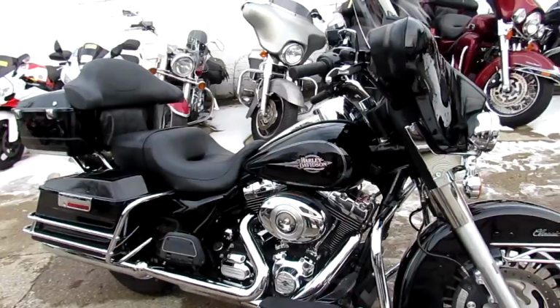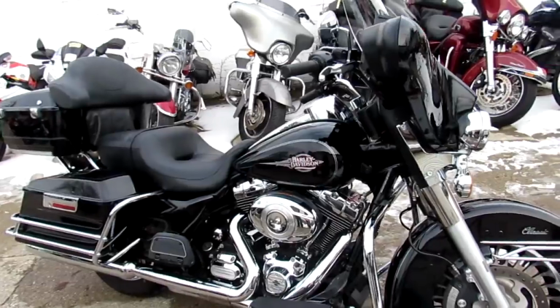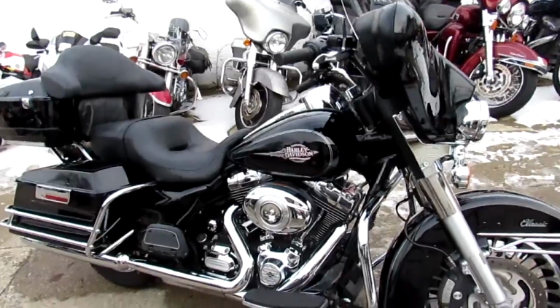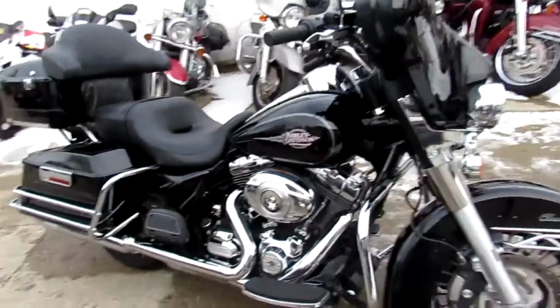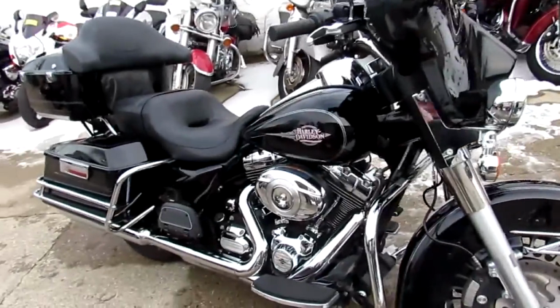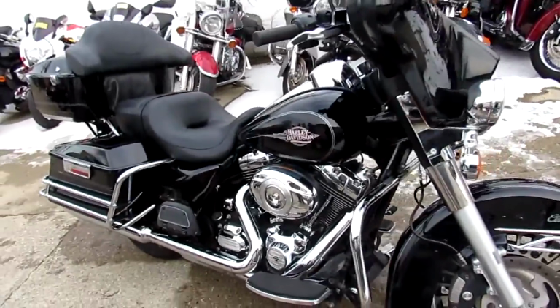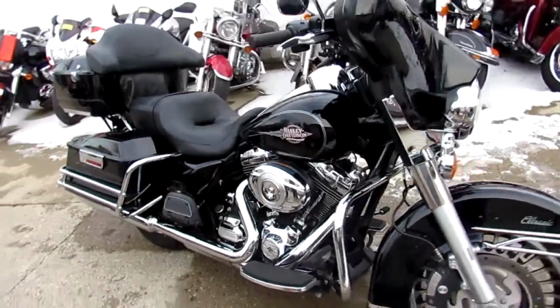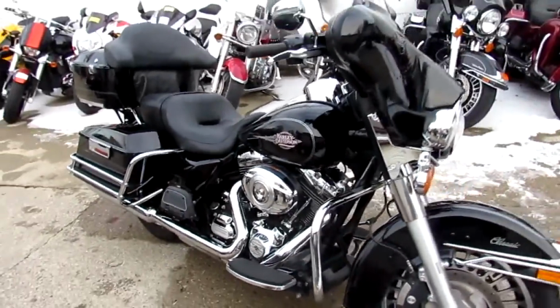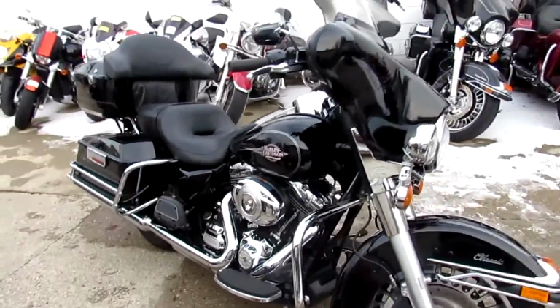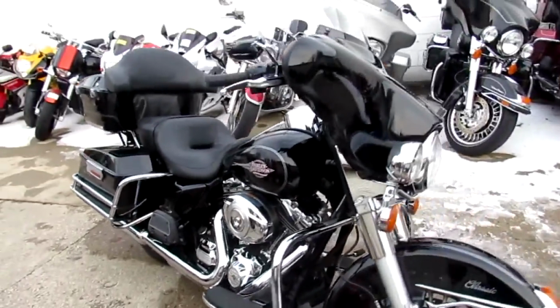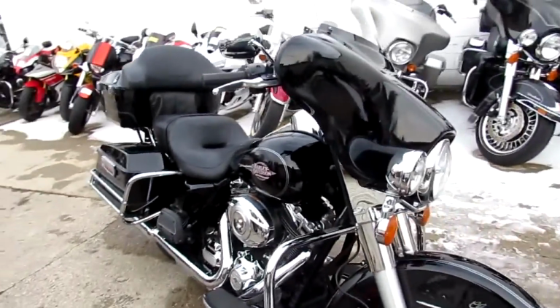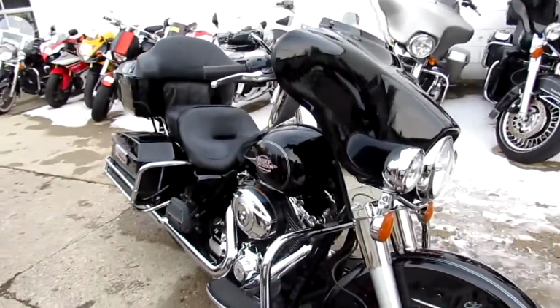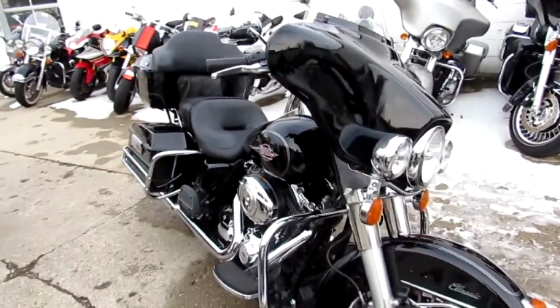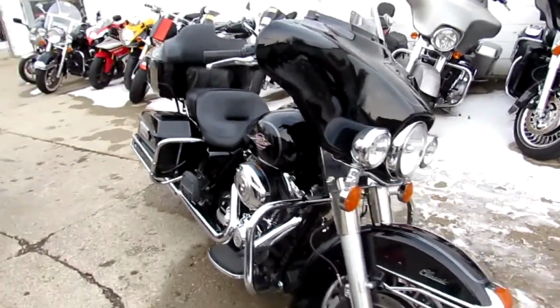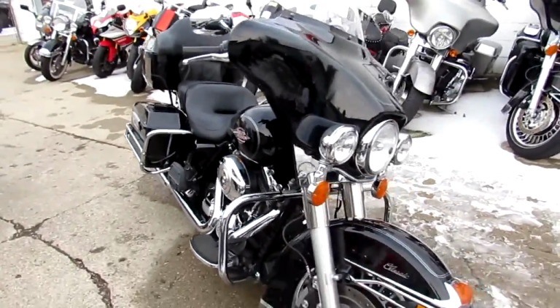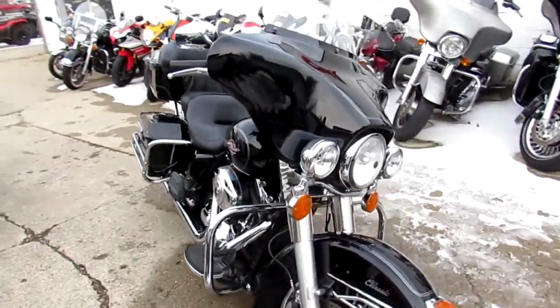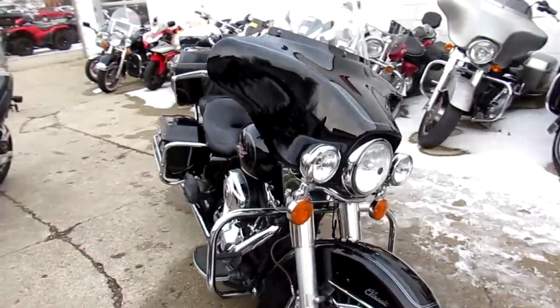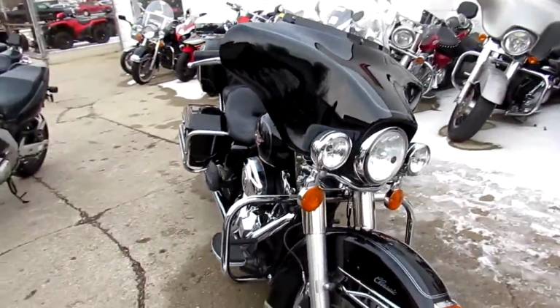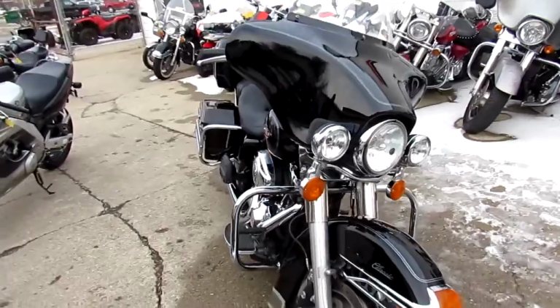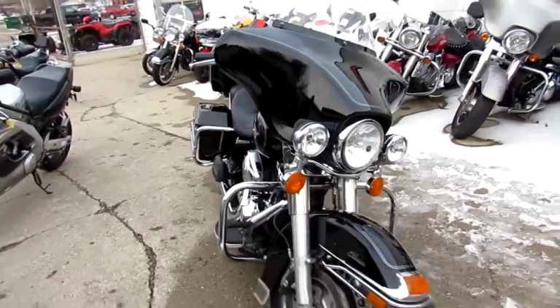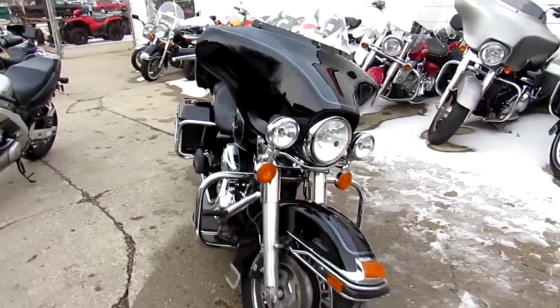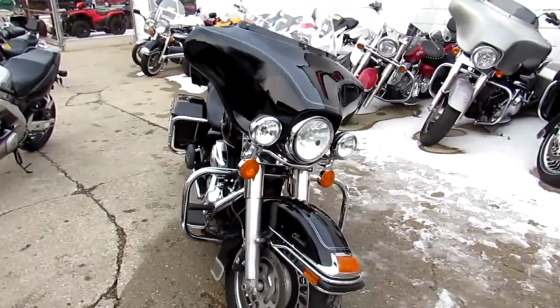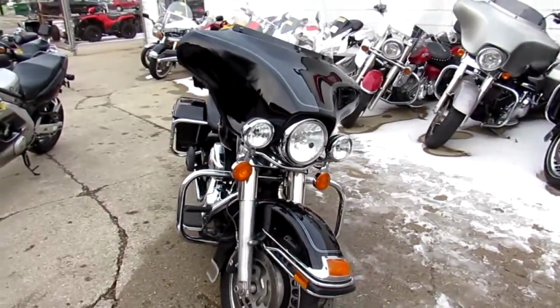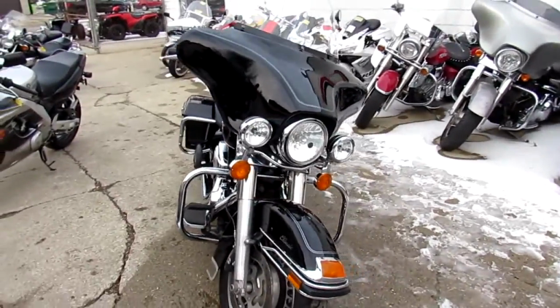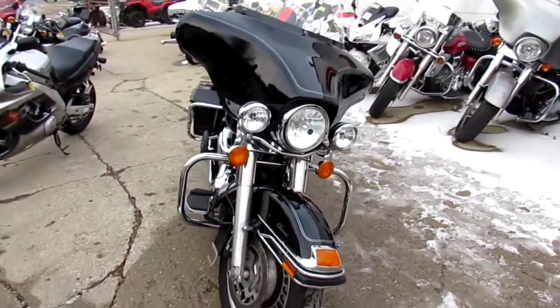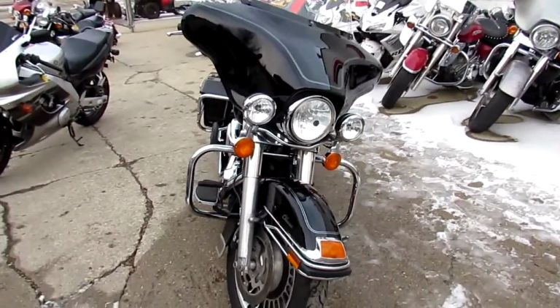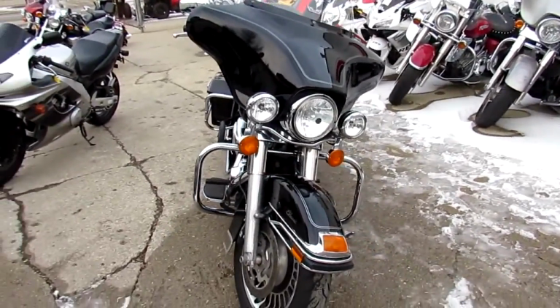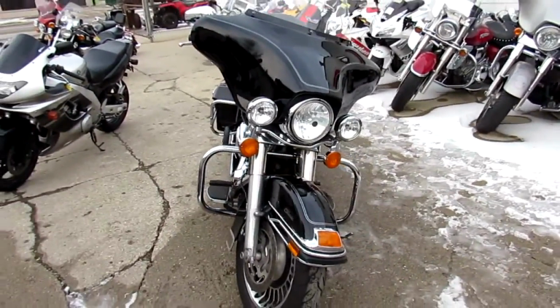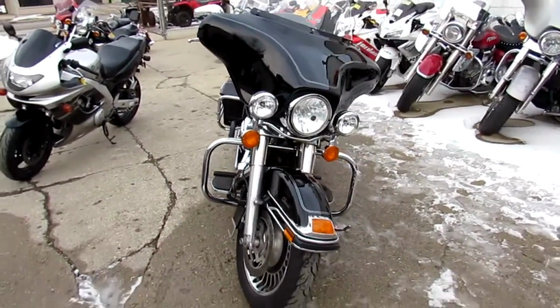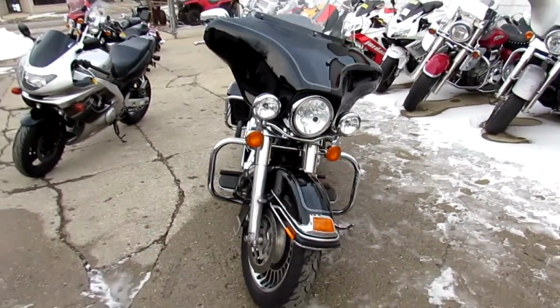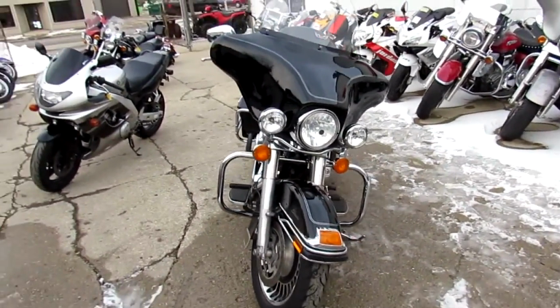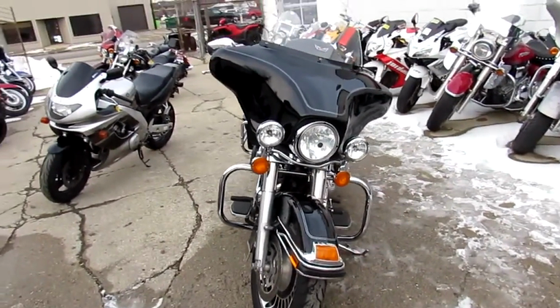Hey guys, it's ApprovalPowerSports.com here. We've got over 350 used Harley Davidsons in our showroom, about 100 or so of these ultra classics.